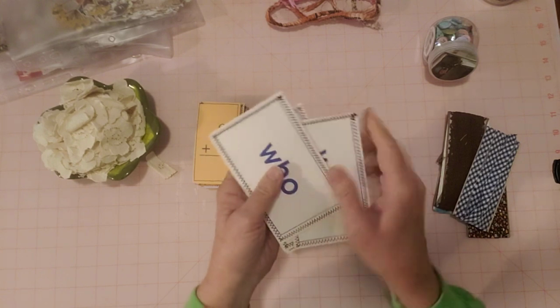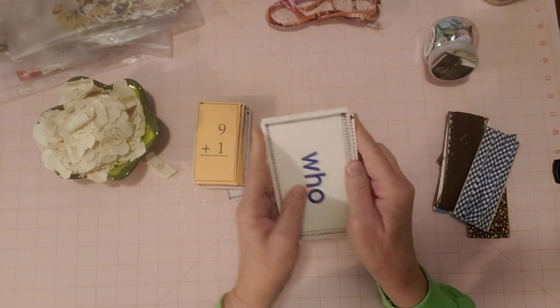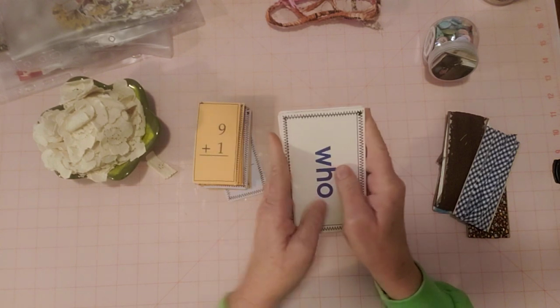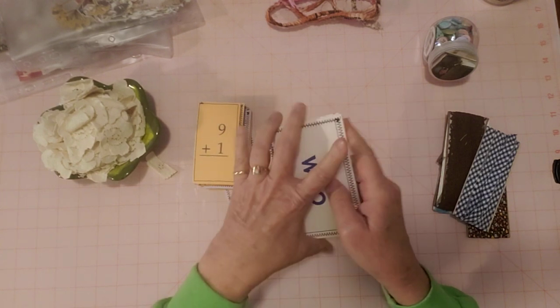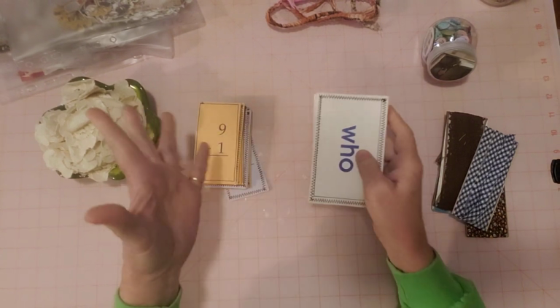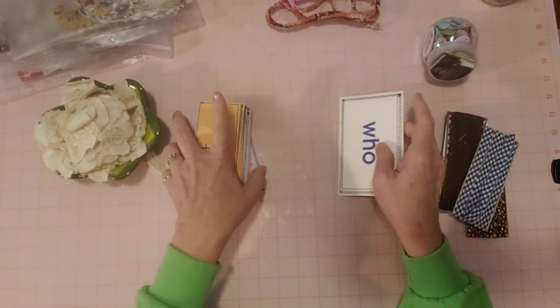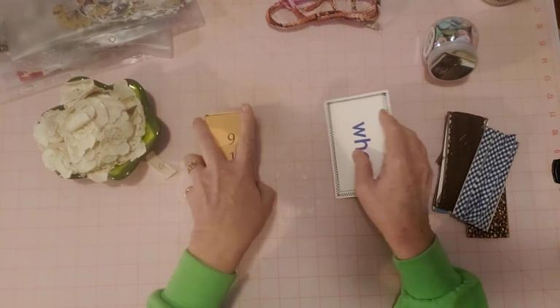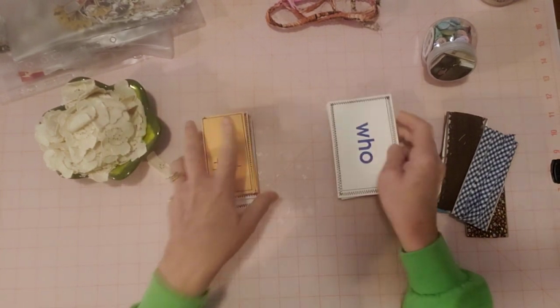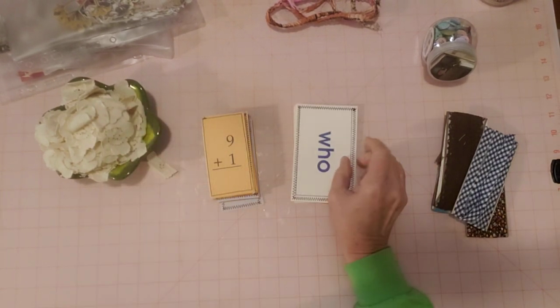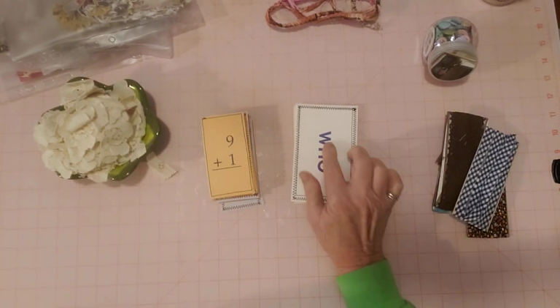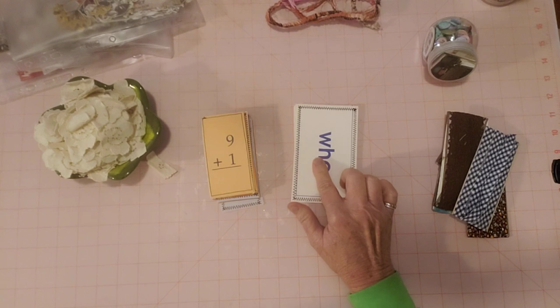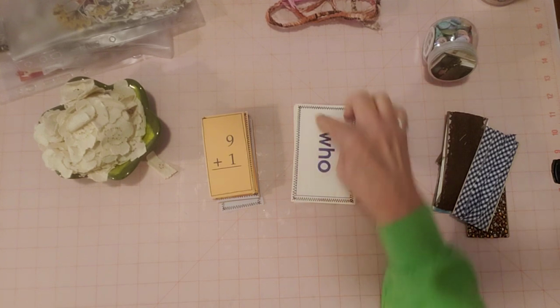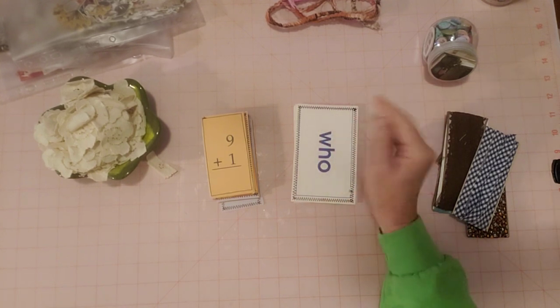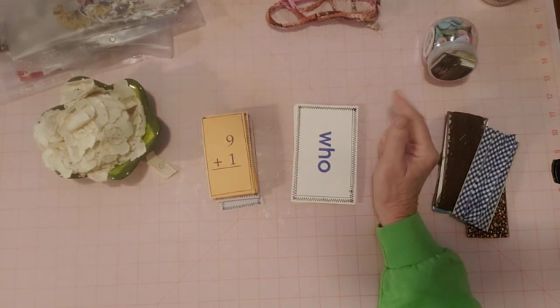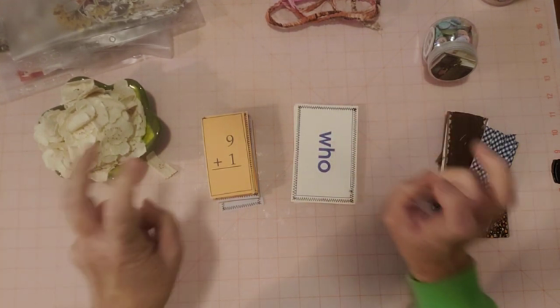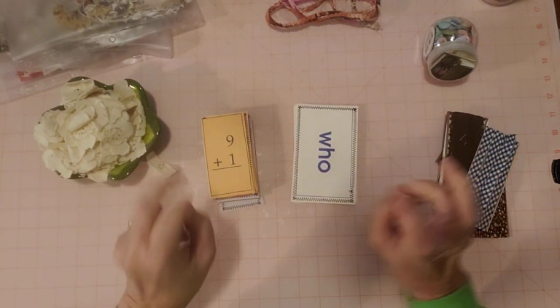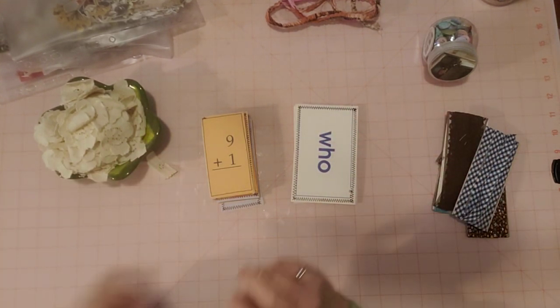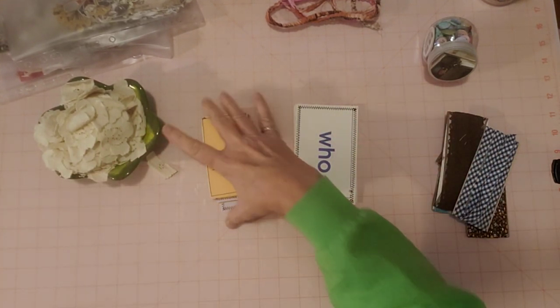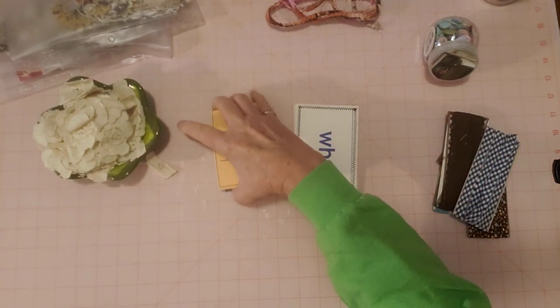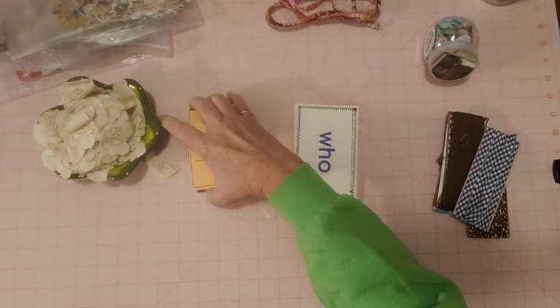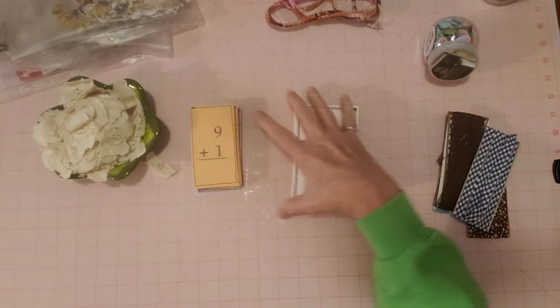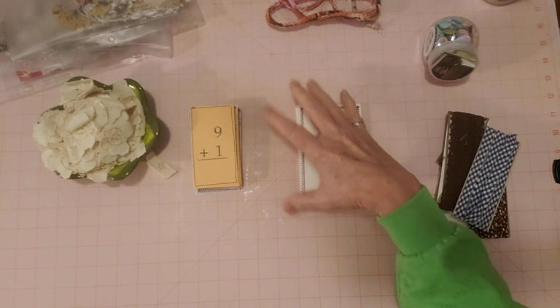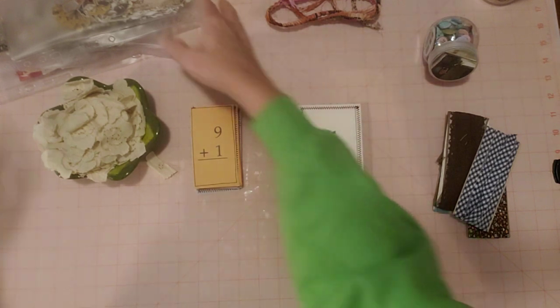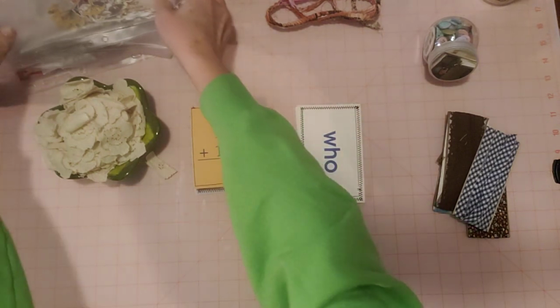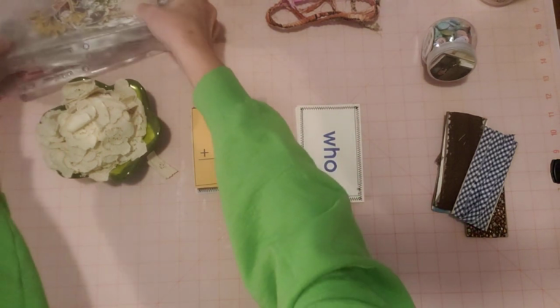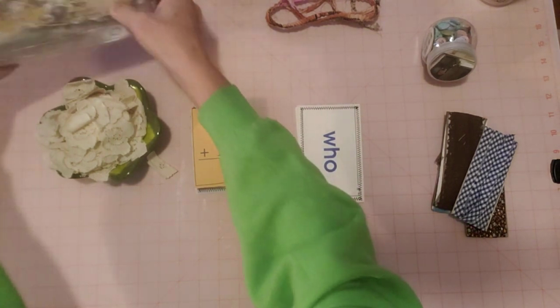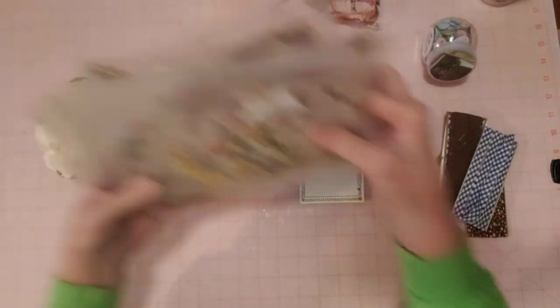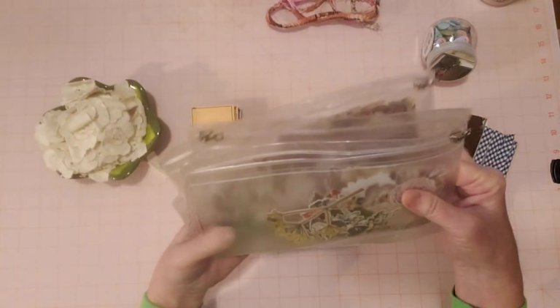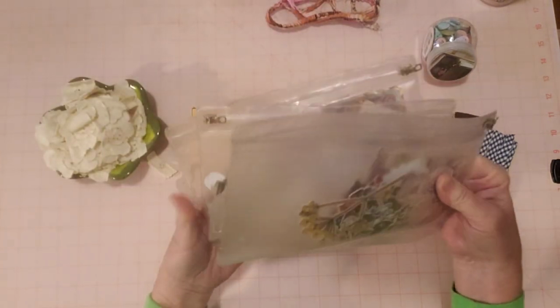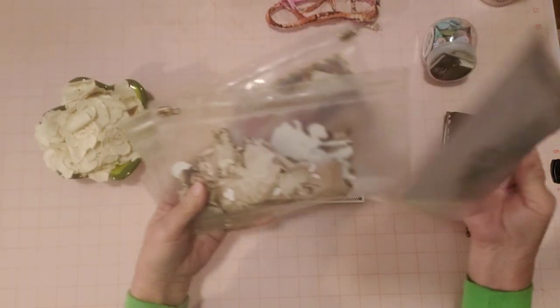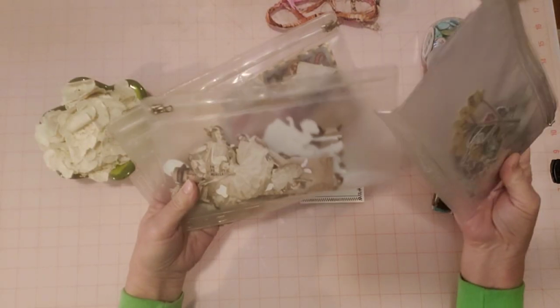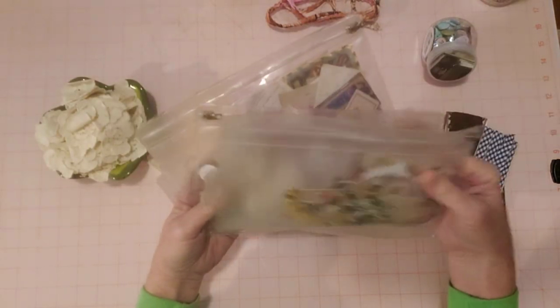So once I got all that done, I'm ready to make these into tags. I want to decorate and add a little topper to make it into a tag. I have a bunch of my Tim Holtz organized in these little zipper pouches - the botanical, the paper dolls, and little labels and snippets. These are the keepsakes.